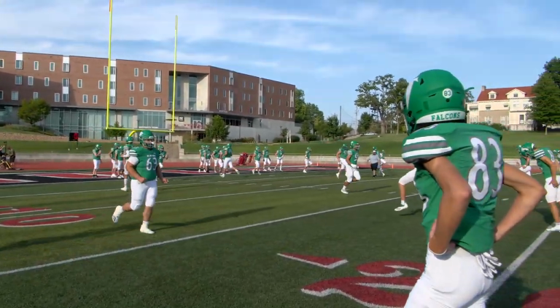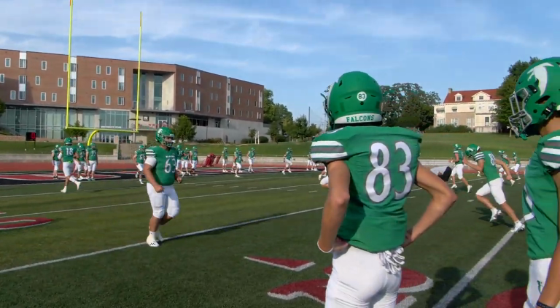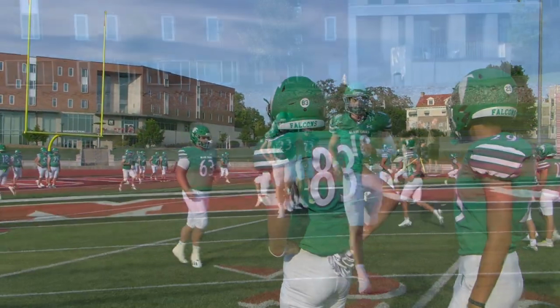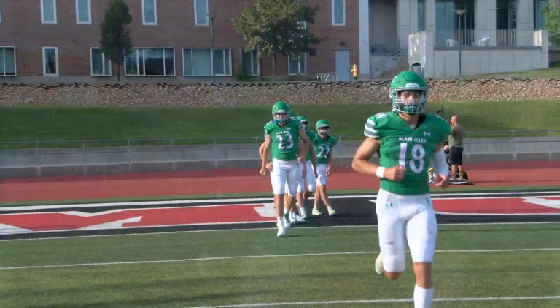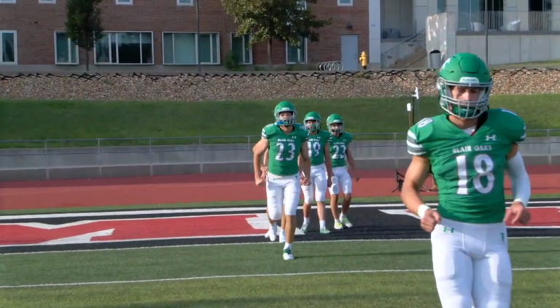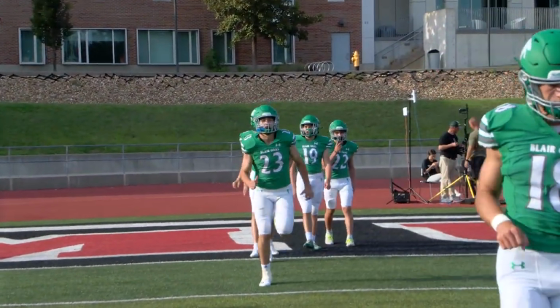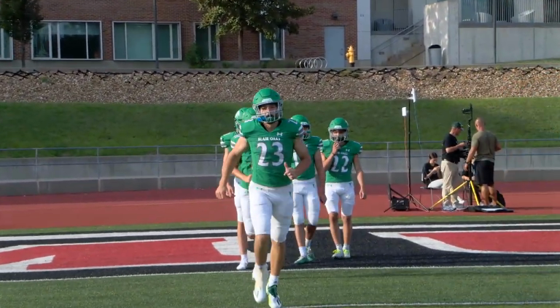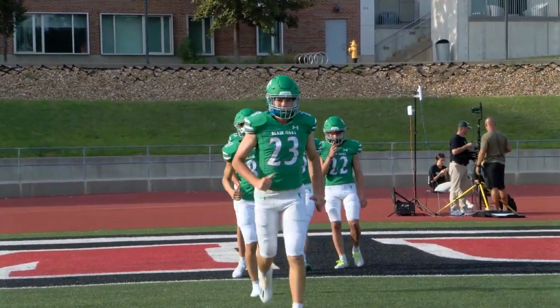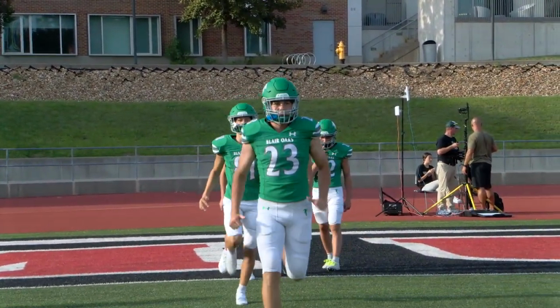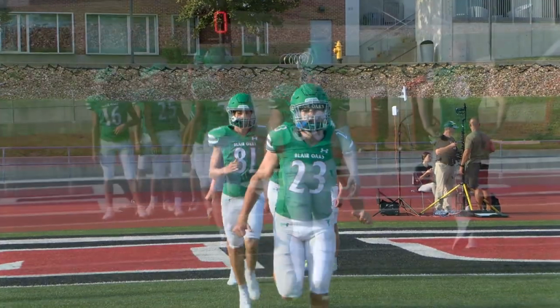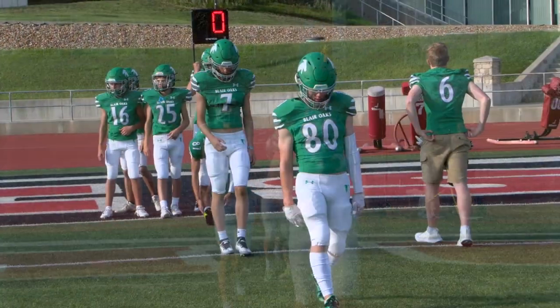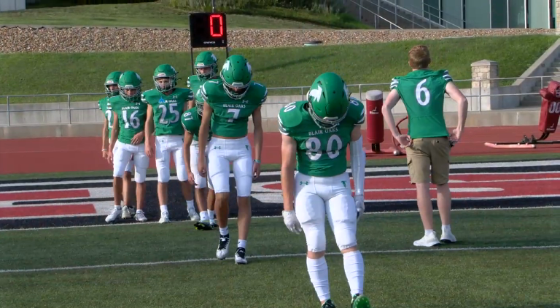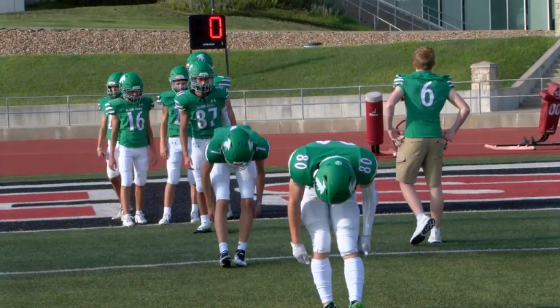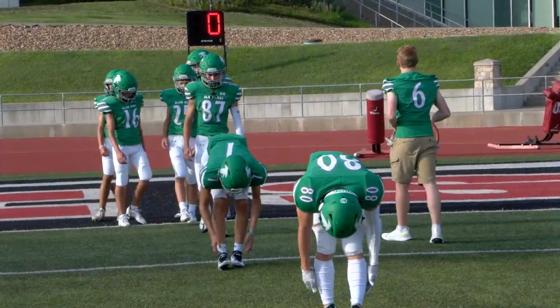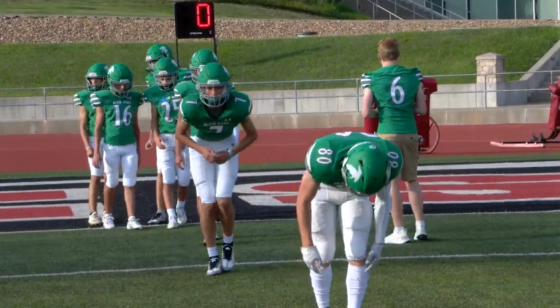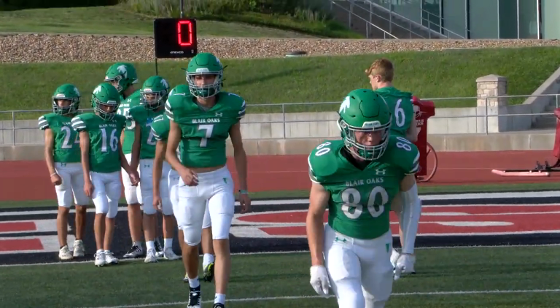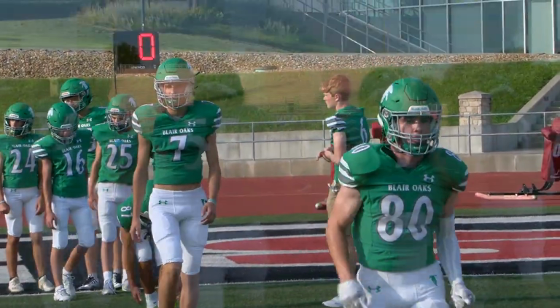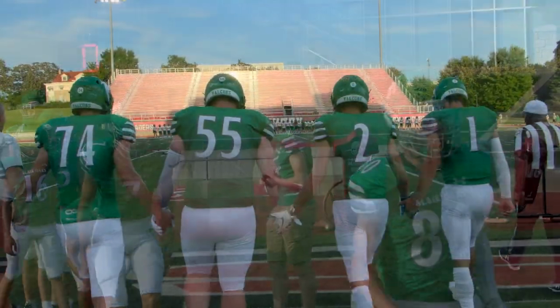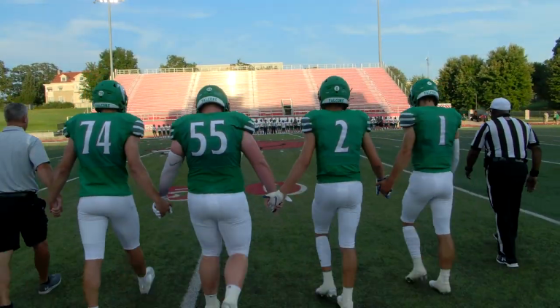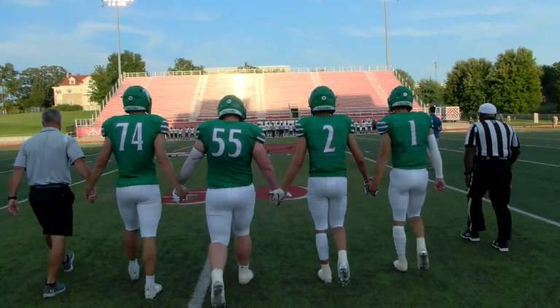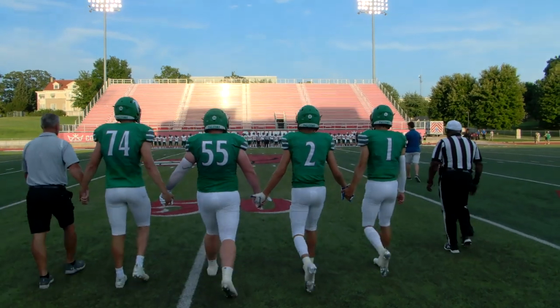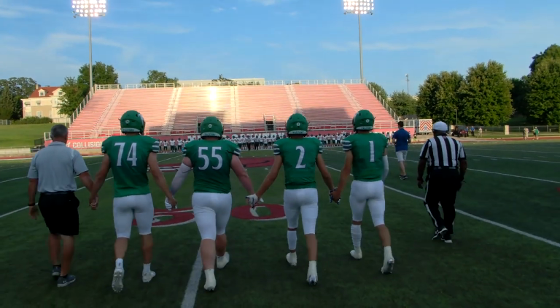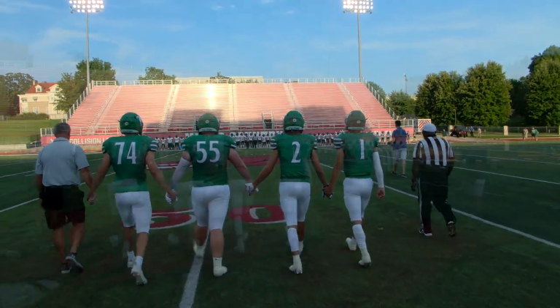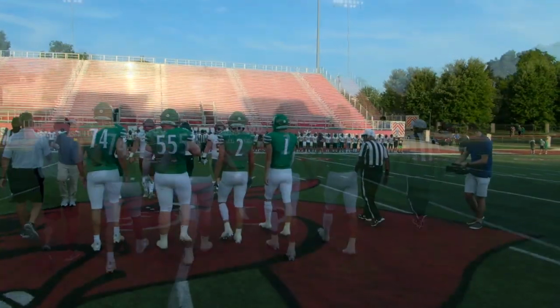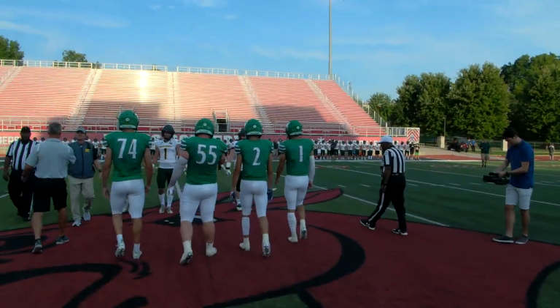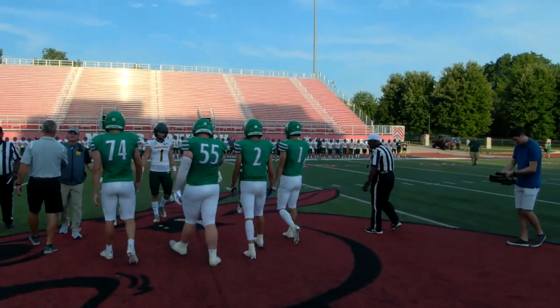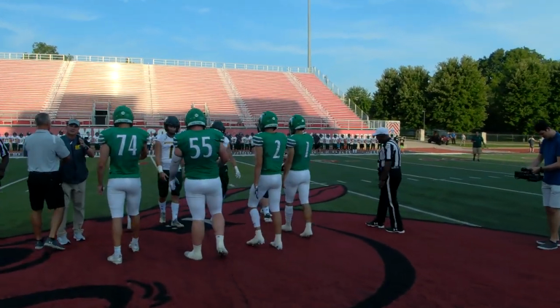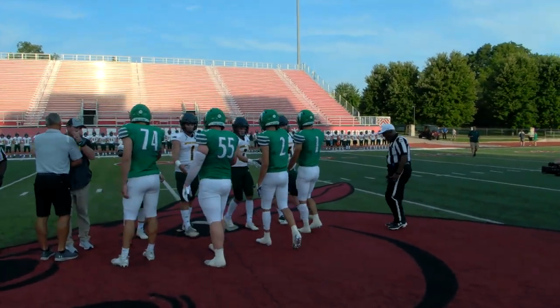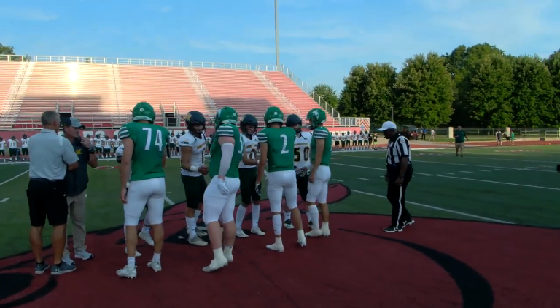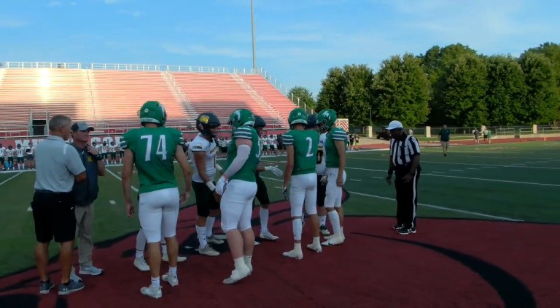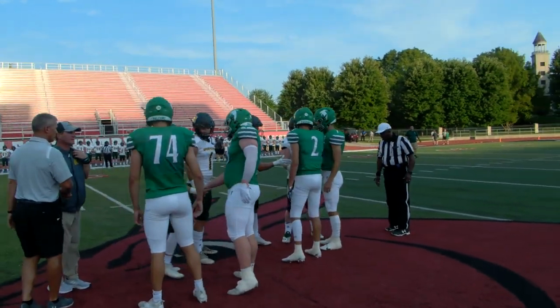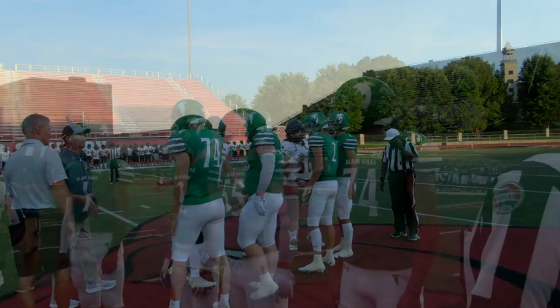The right tackle will be Justin Atnip, a junior, at 6'2", 250 pounds. The left tackle is Caden Helscher, 6'3", 205 pounds, and a senior. And the left guard is Ethan Tobin, a senior, at 6'2", 200 pounds.